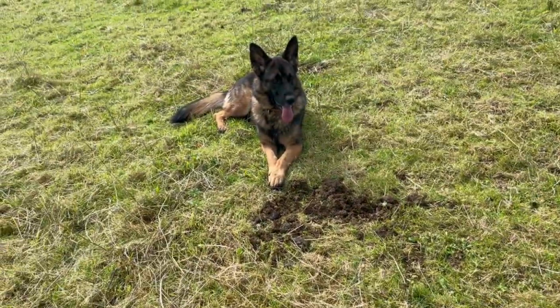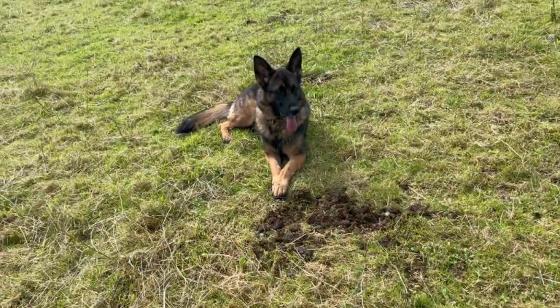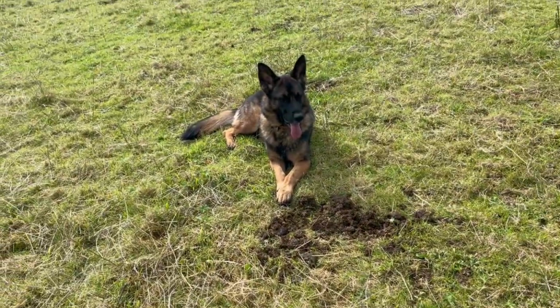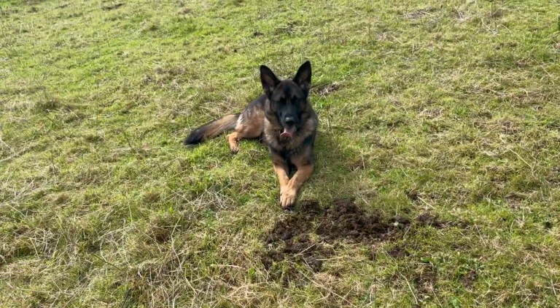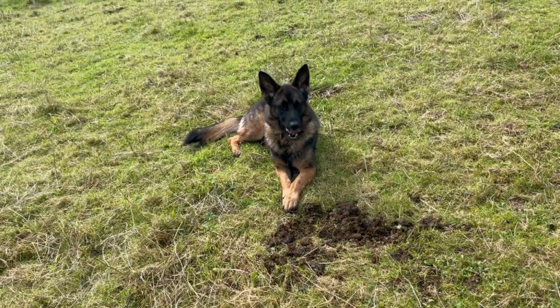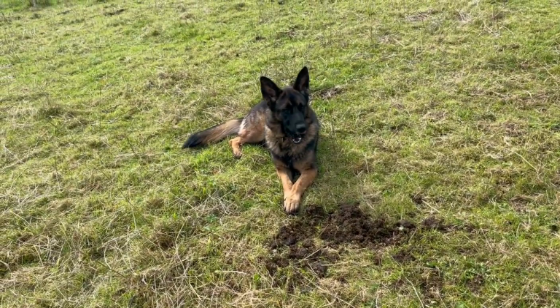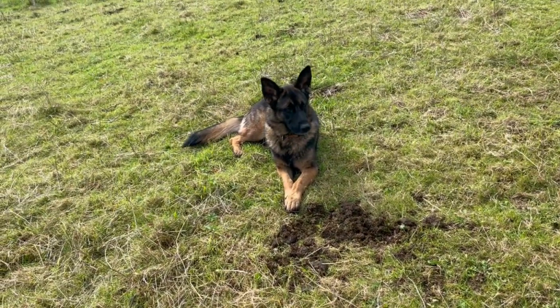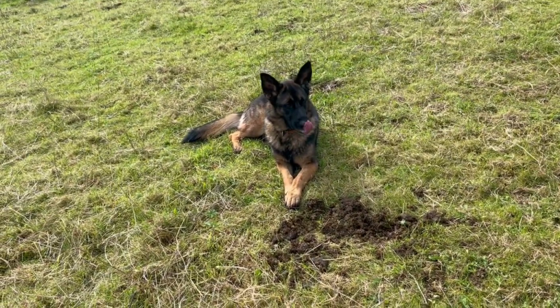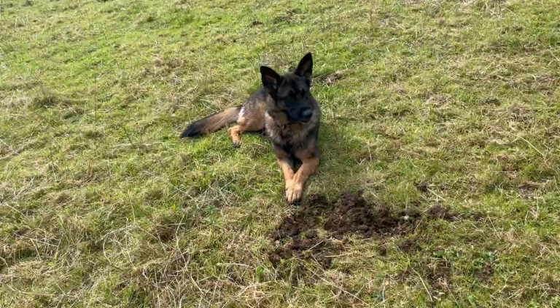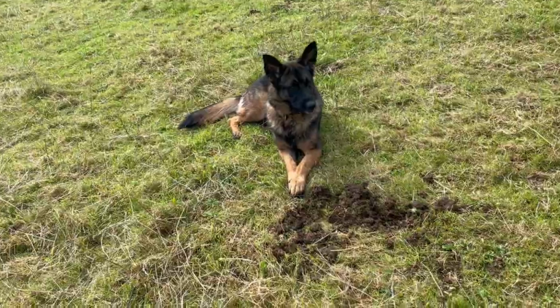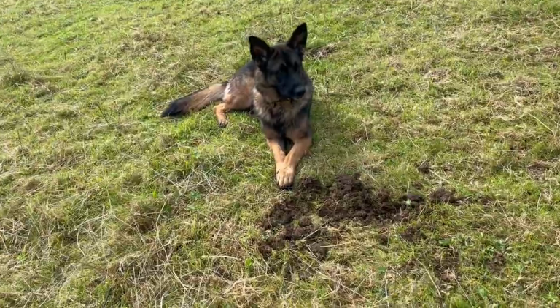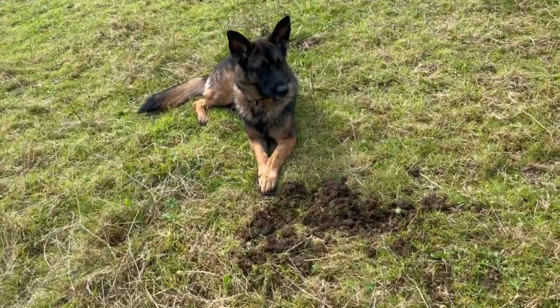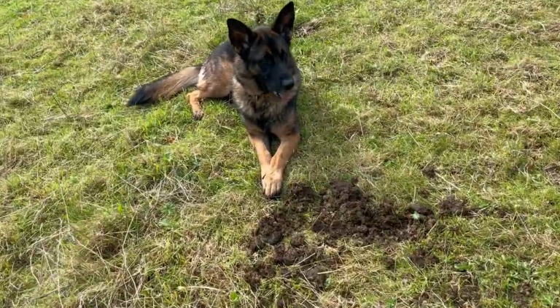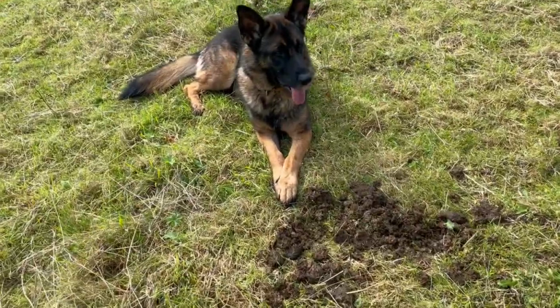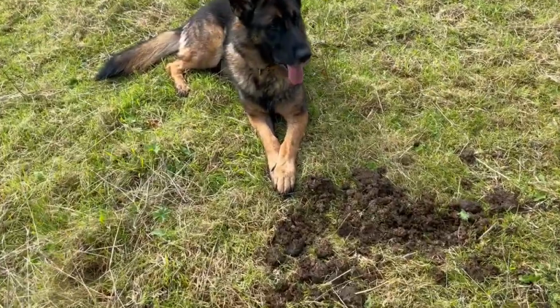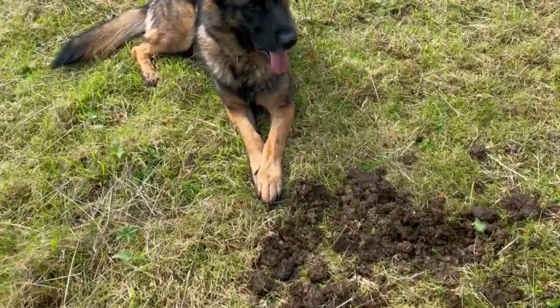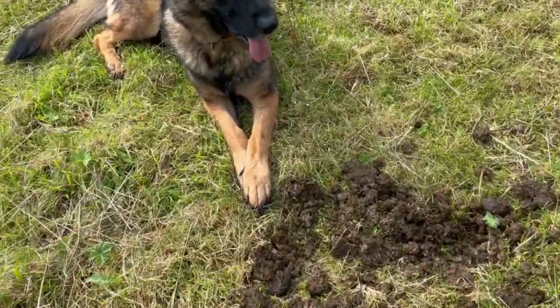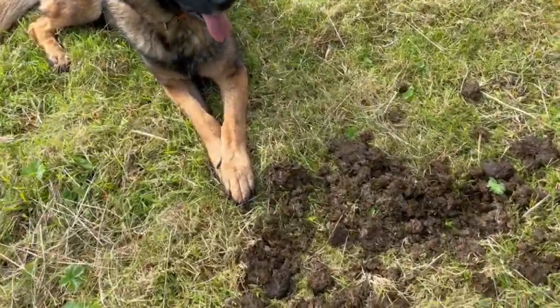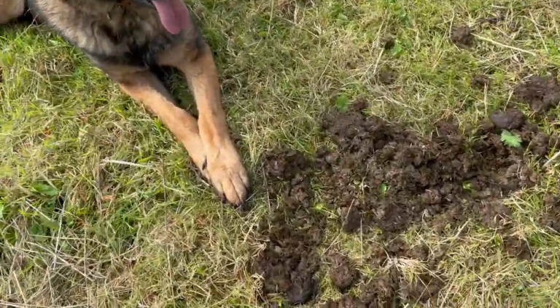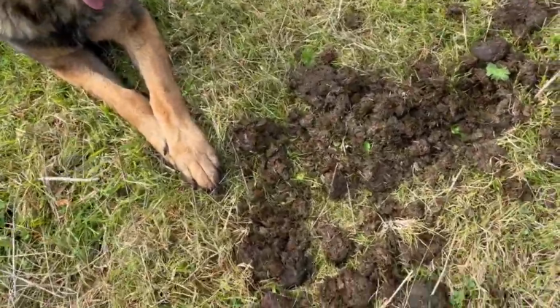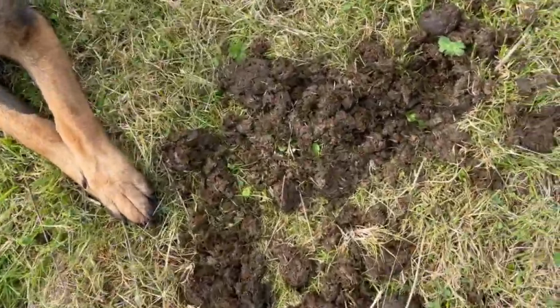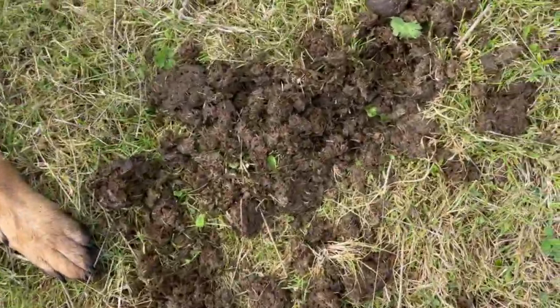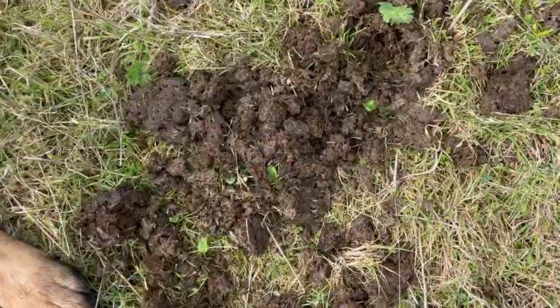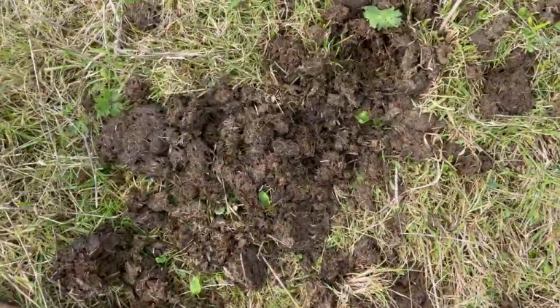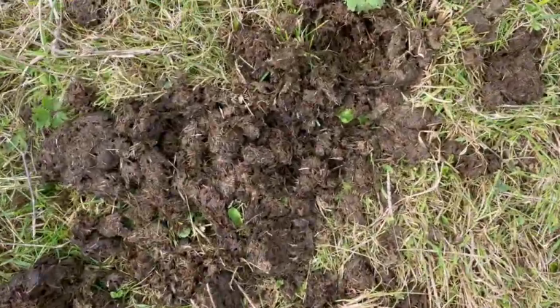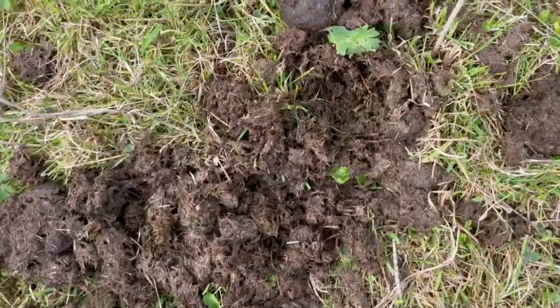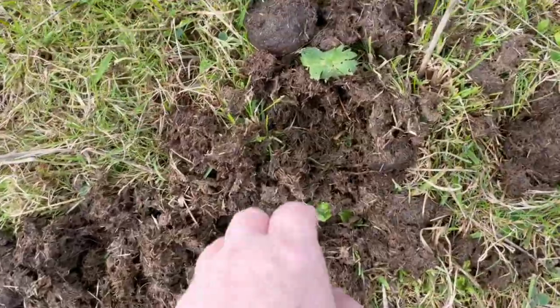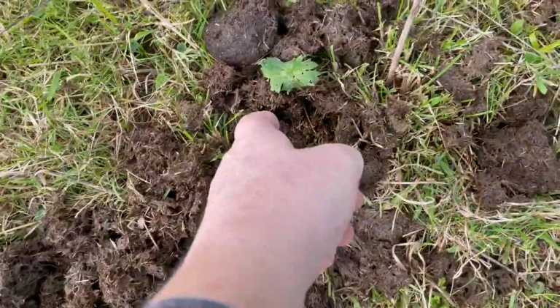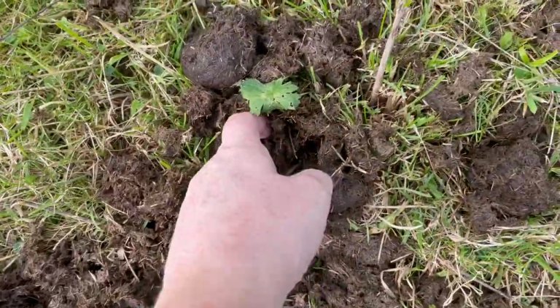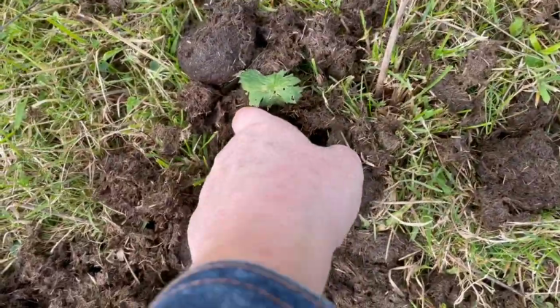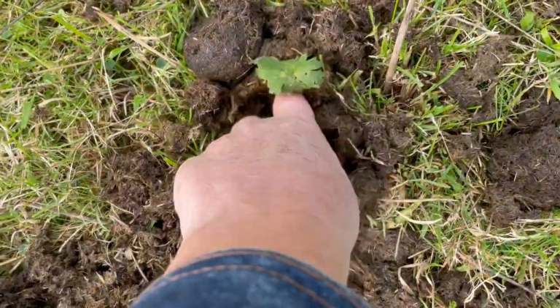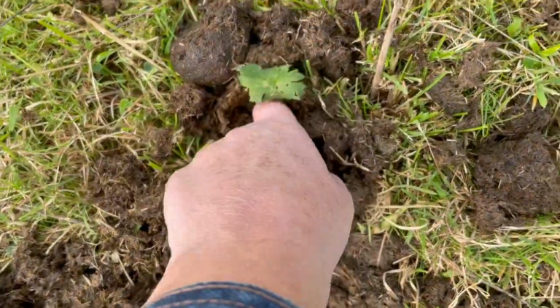Aren't you a beautiful dog? Let's see, are there any dung beetles in this pile here? I think one's gone in there somewhere.